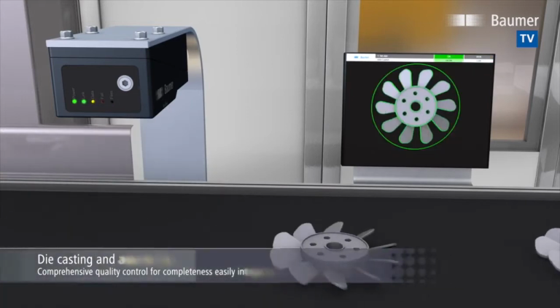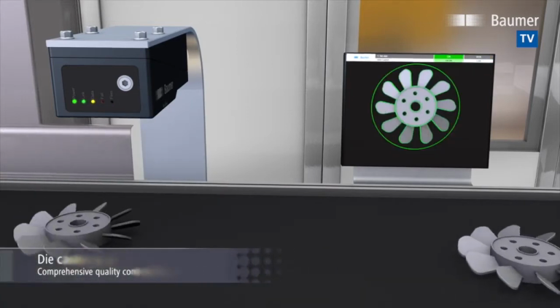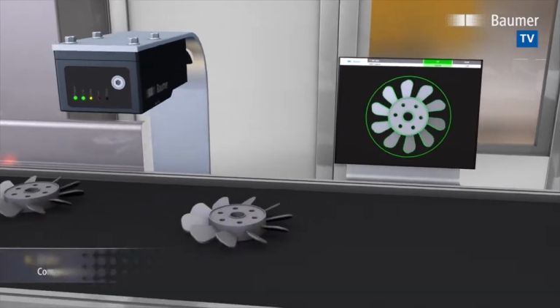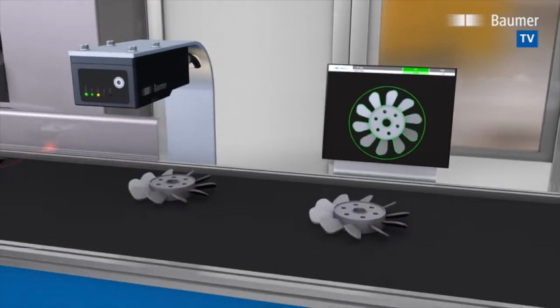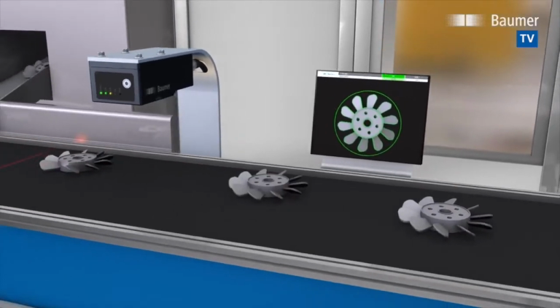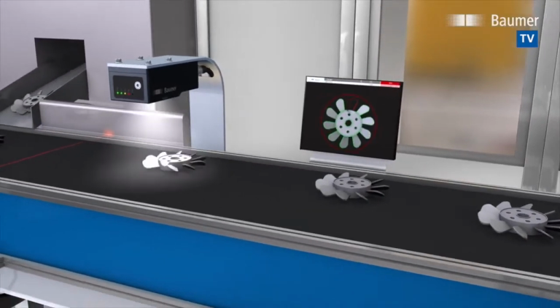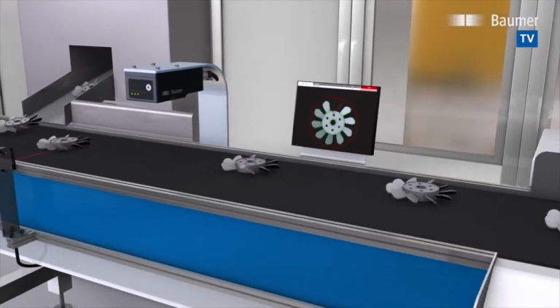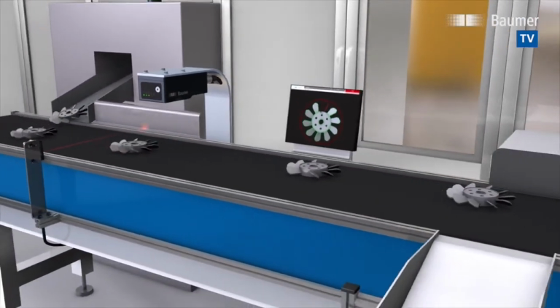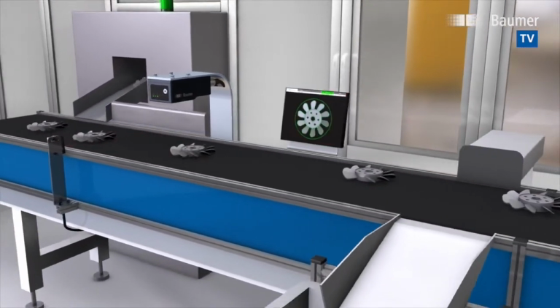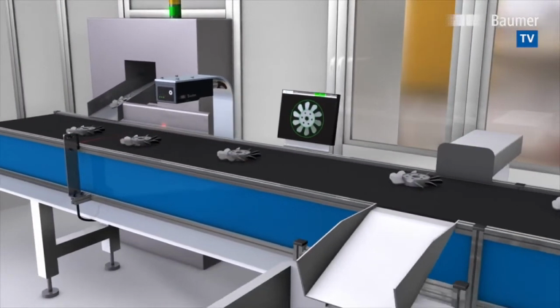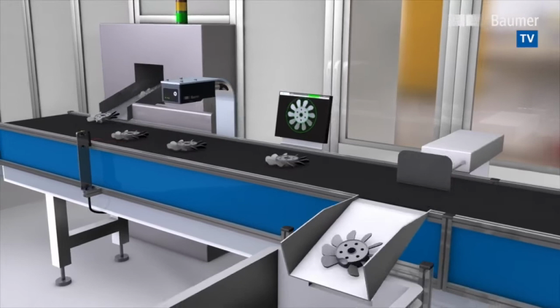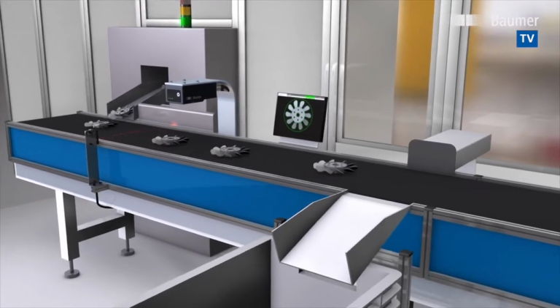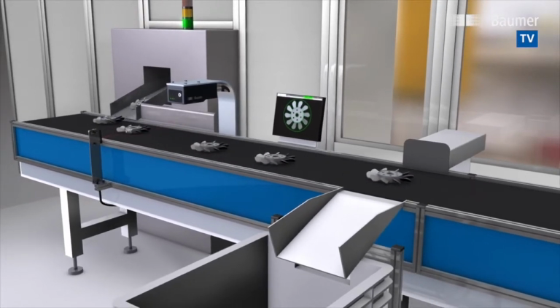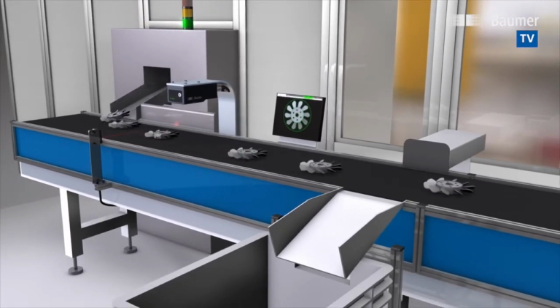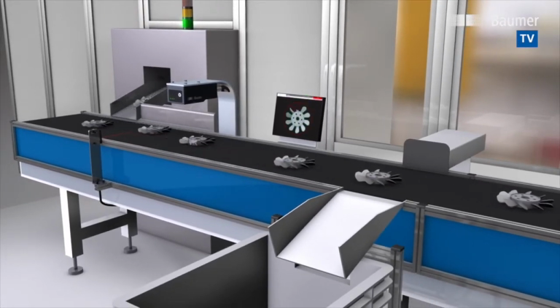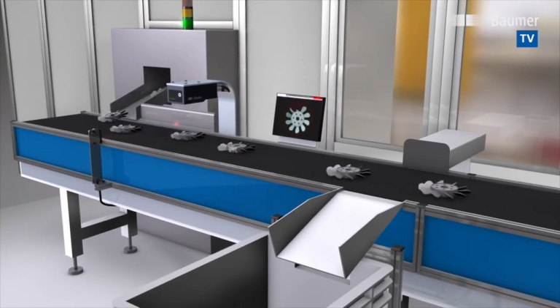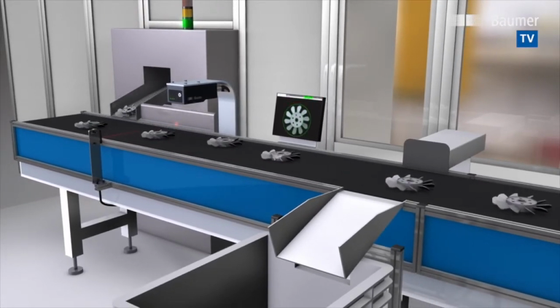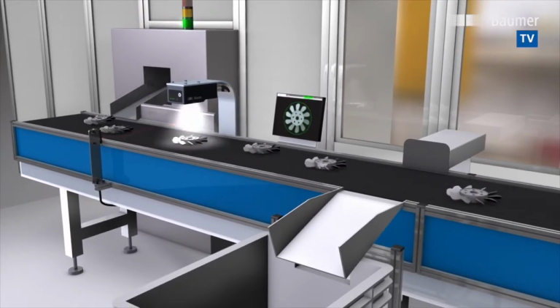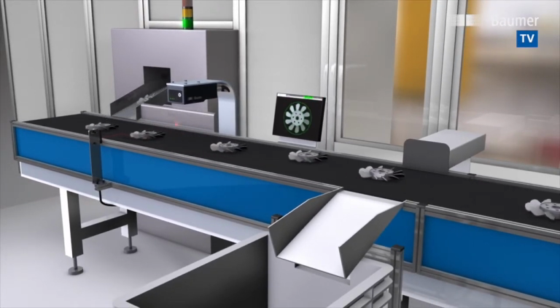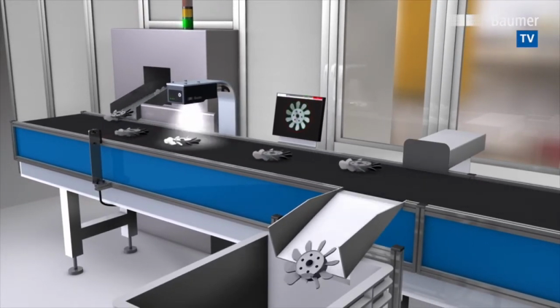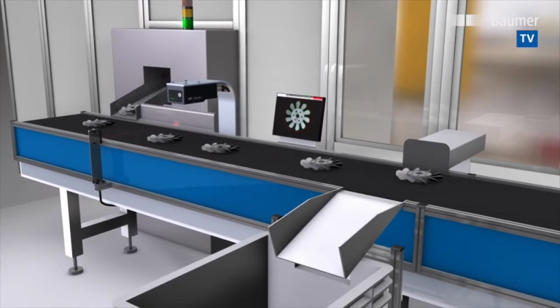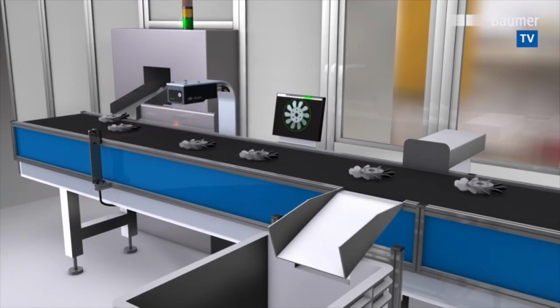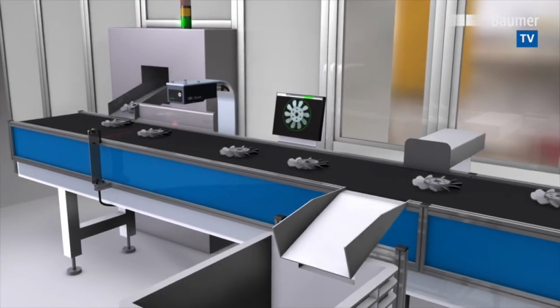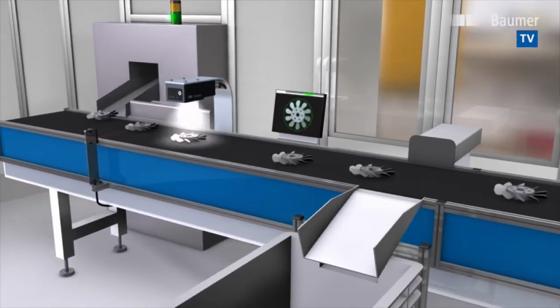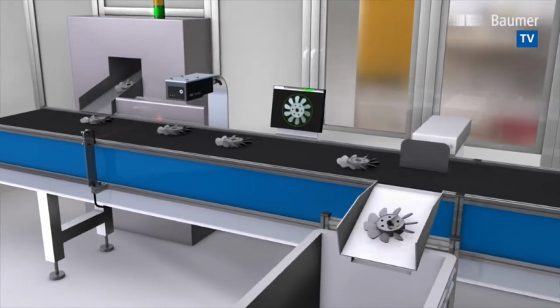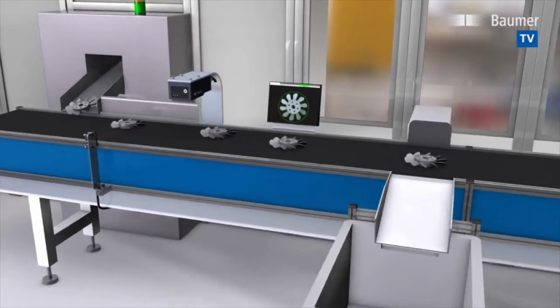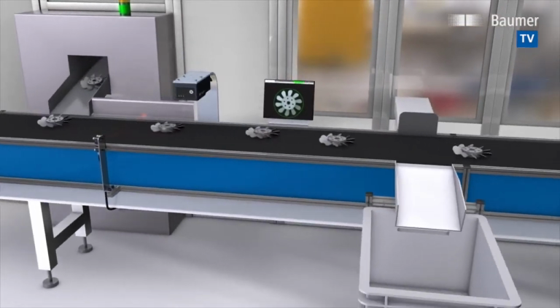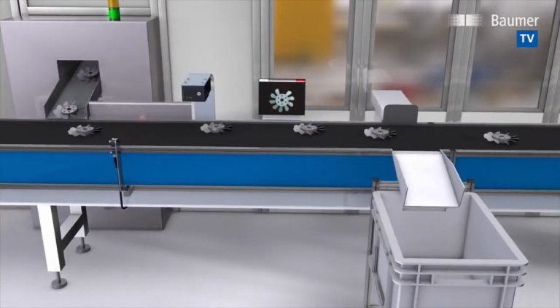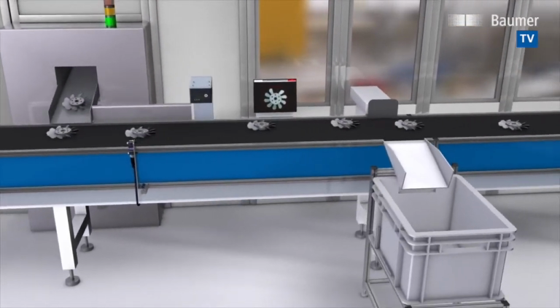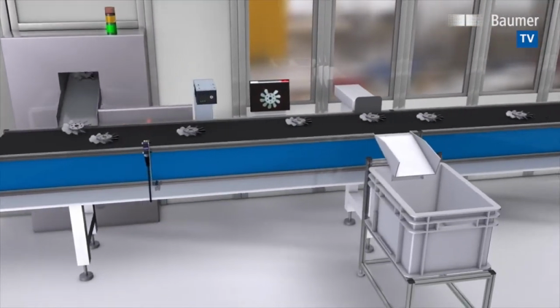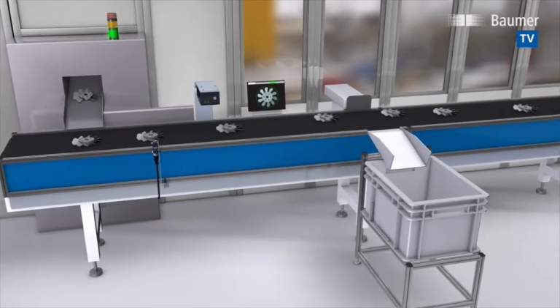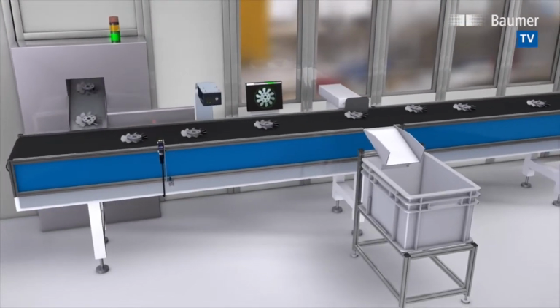Thanks to patented, contour-based FEX technology with 360 degrees FEXLOK part location, VeriSense will detect the different fan blade positions. Mechanical part guidance is therefore completely unnecessary.